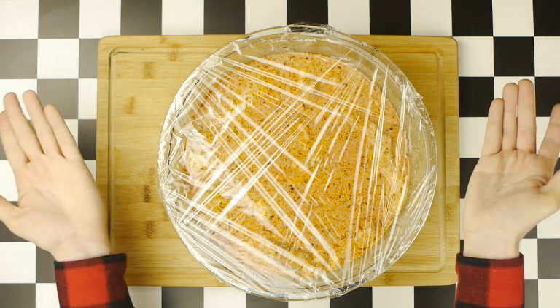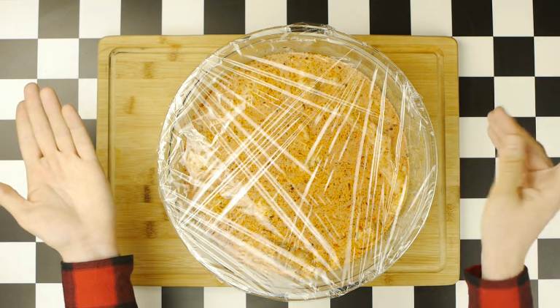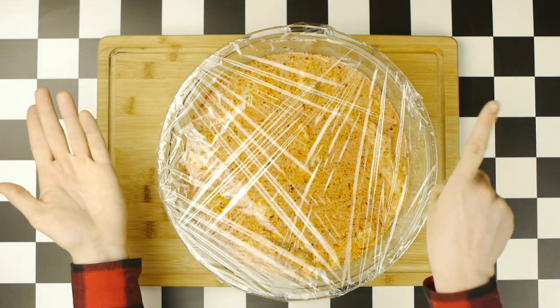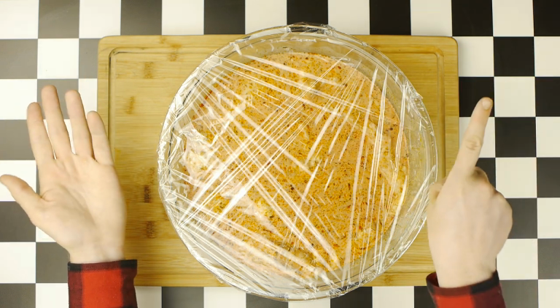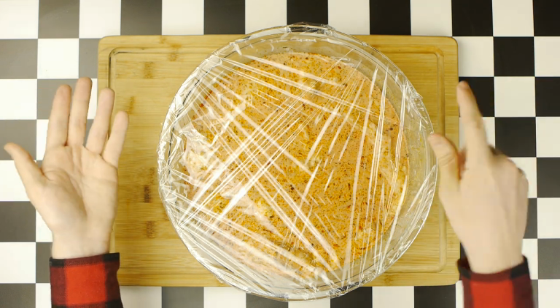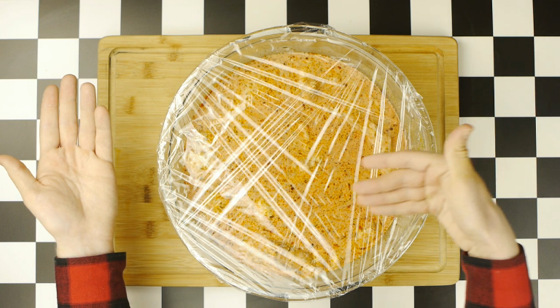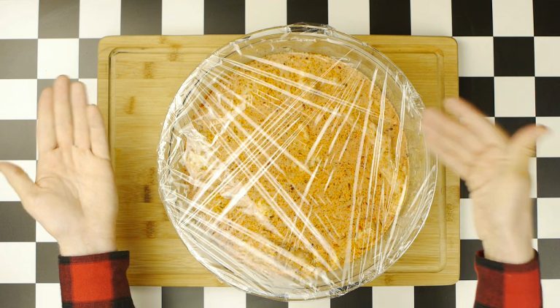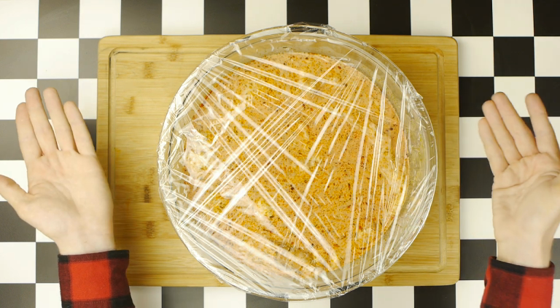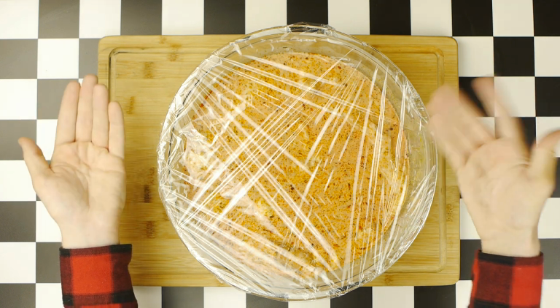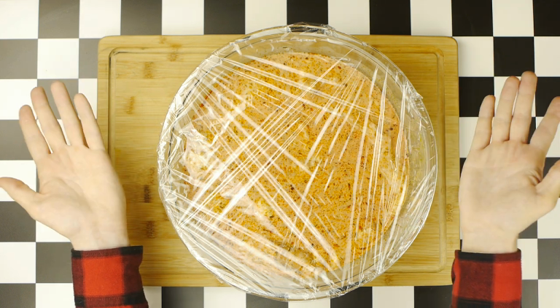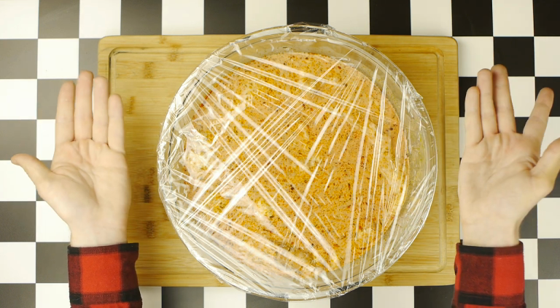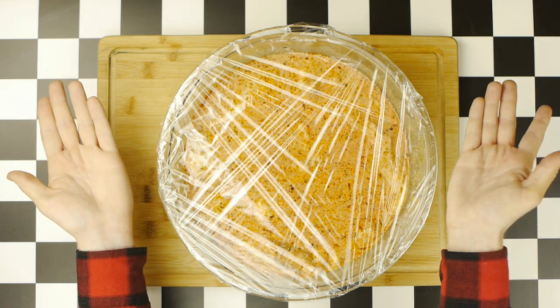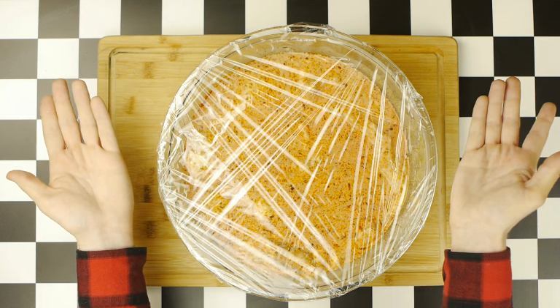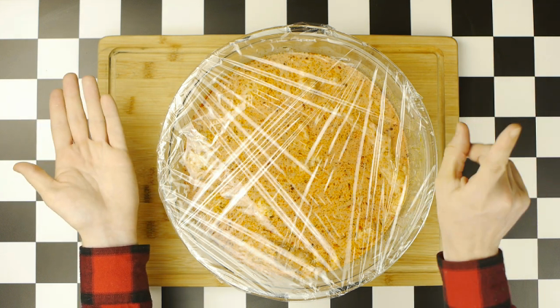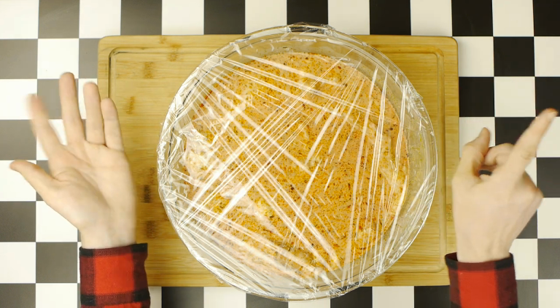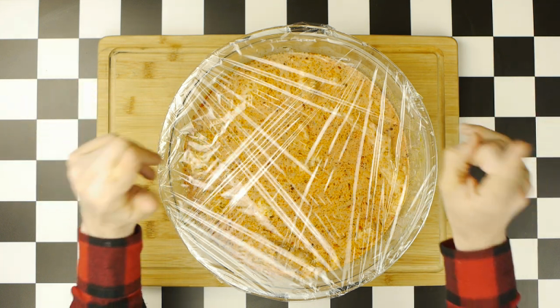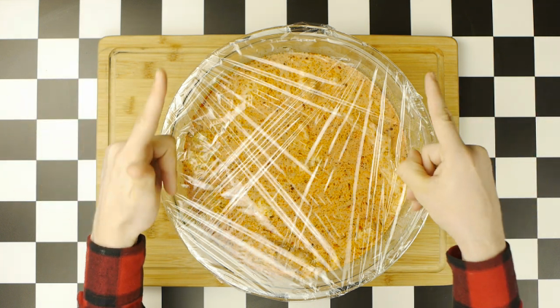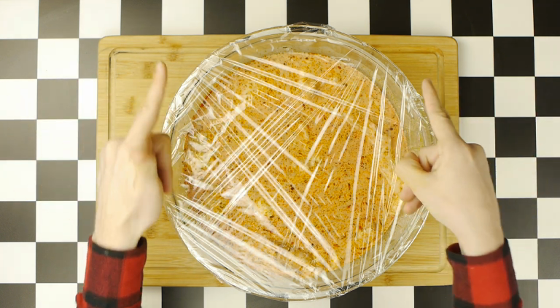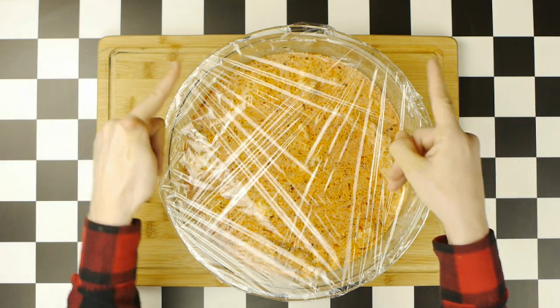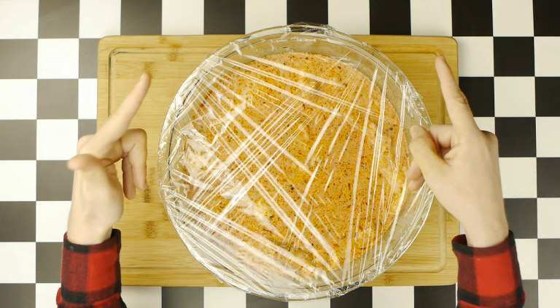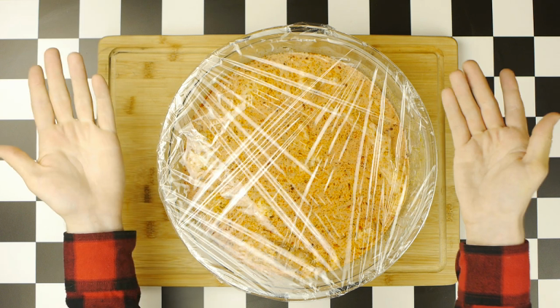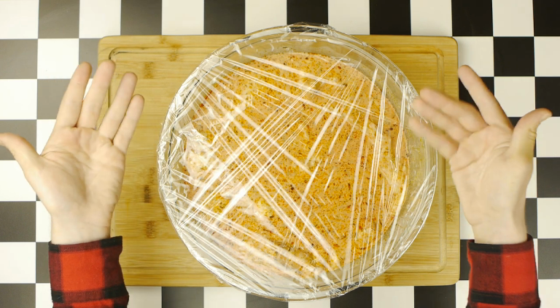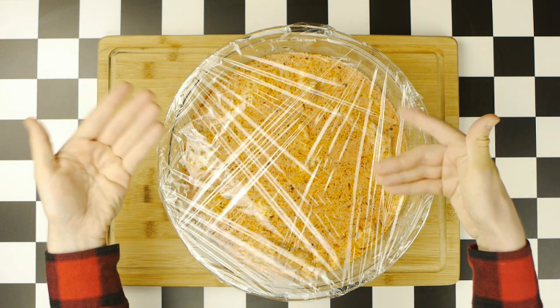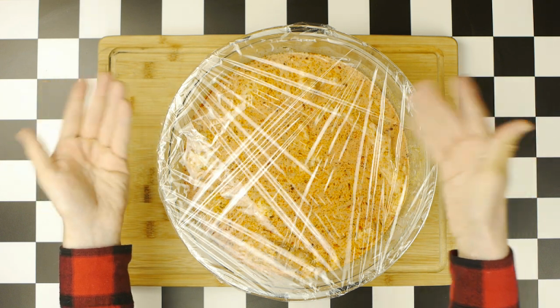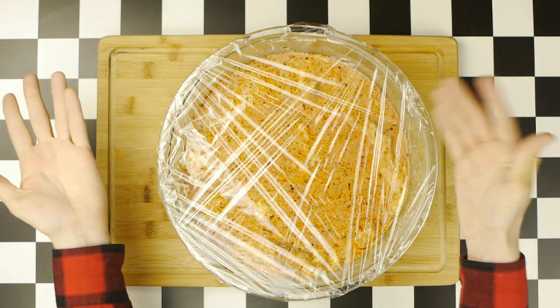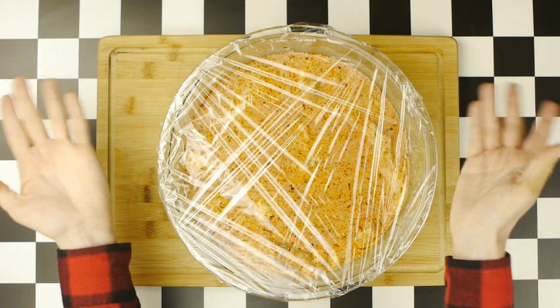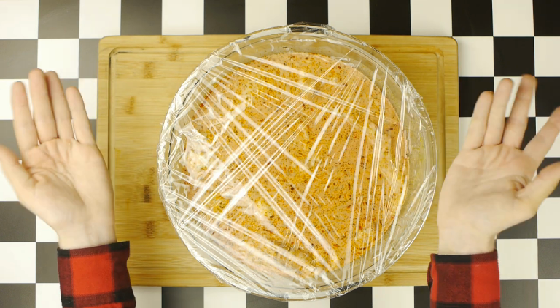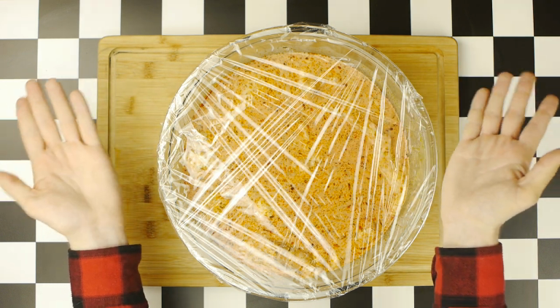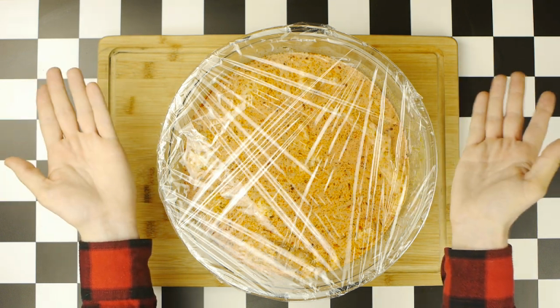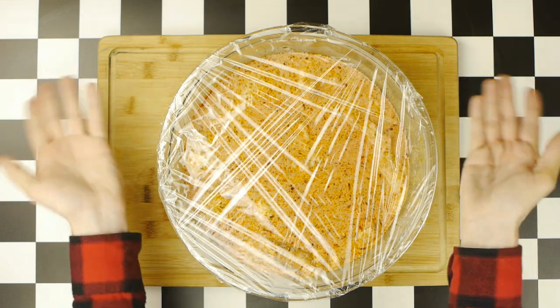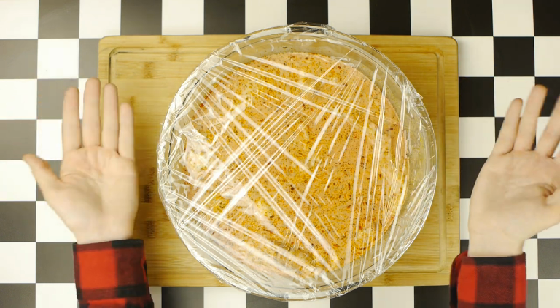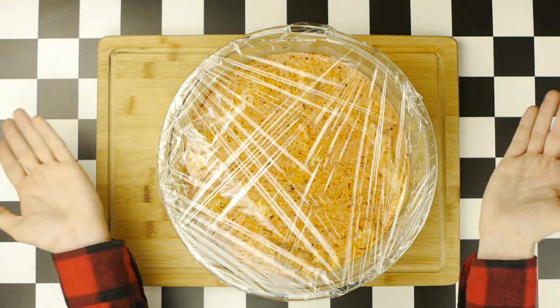I also want to mention that this Popeyes recipe comes courtesy of the channel Brown Girls Kitchen, whose video you can watch here, and is easily the best Popeyes video I could find on YouTube, and does a much better job with this recipe than I do.